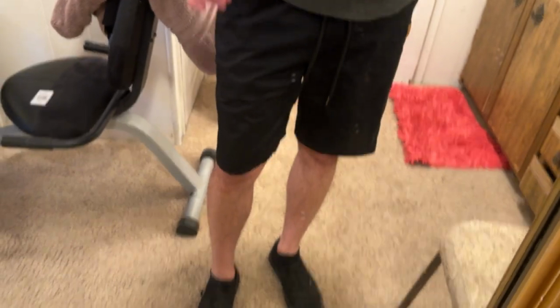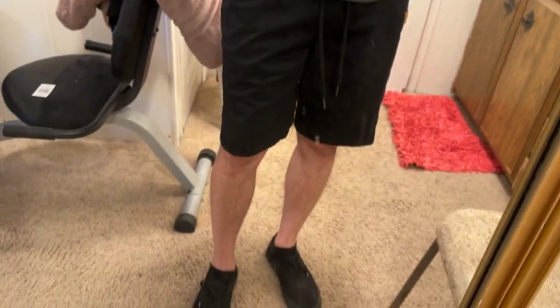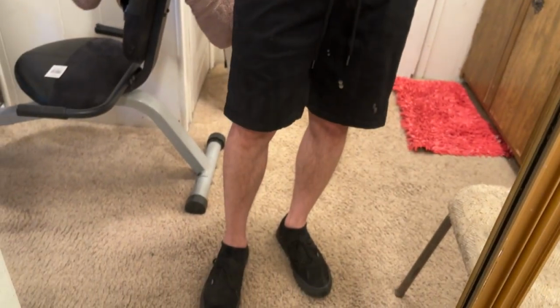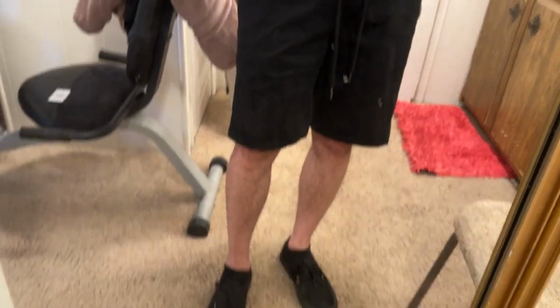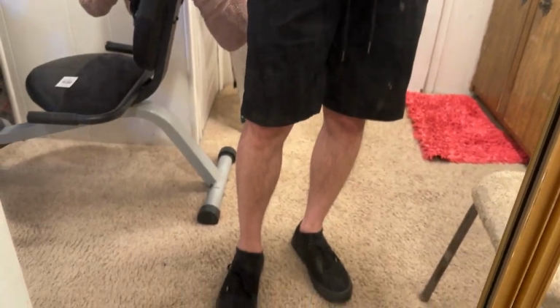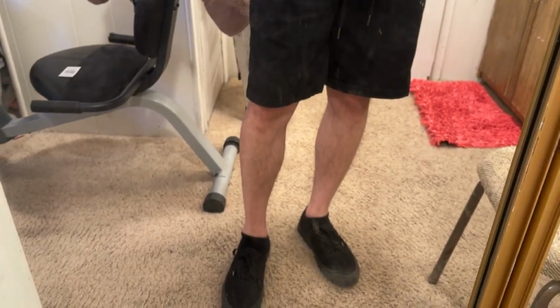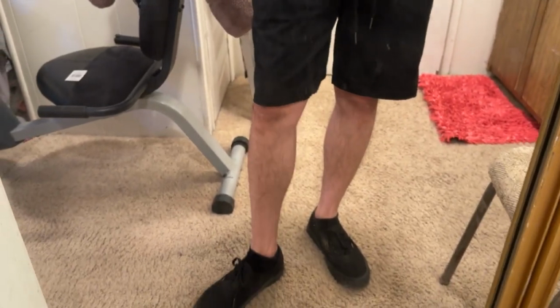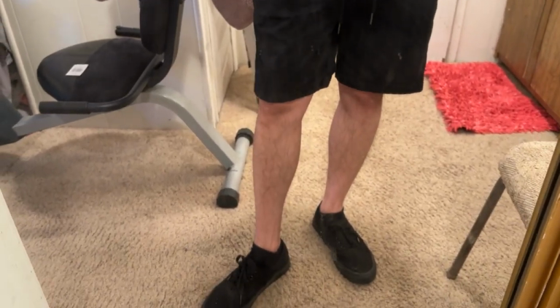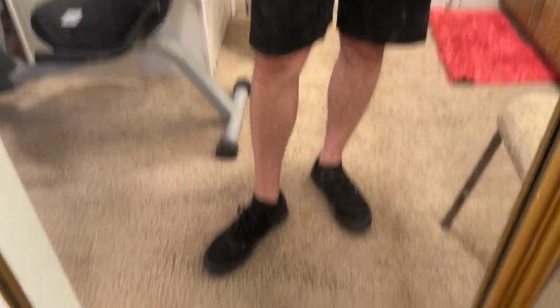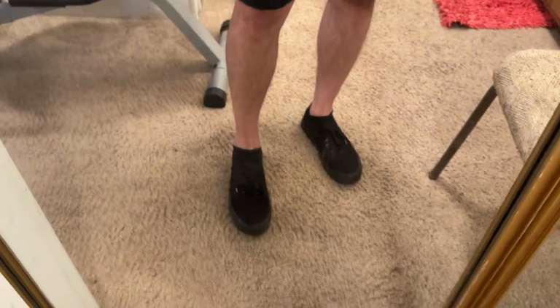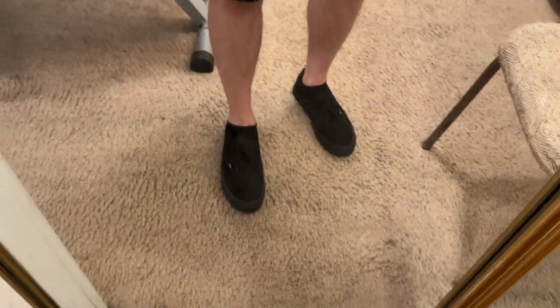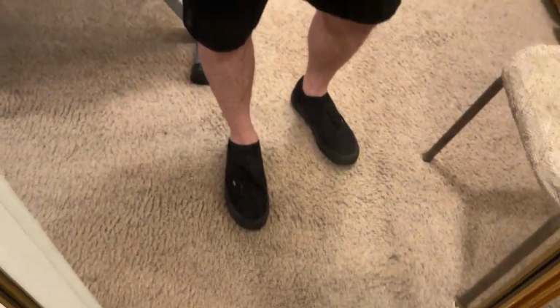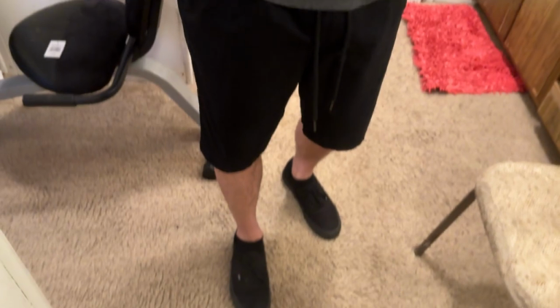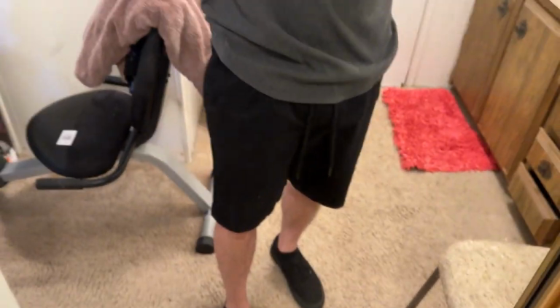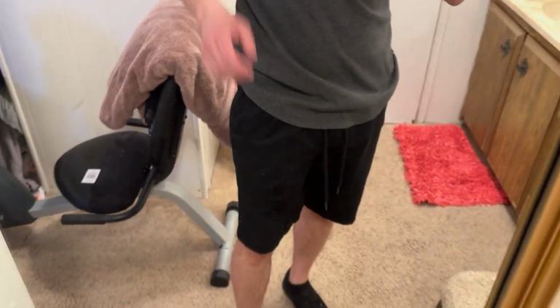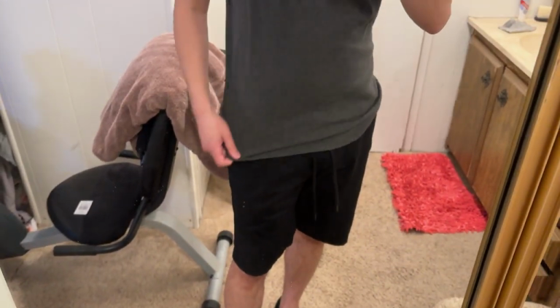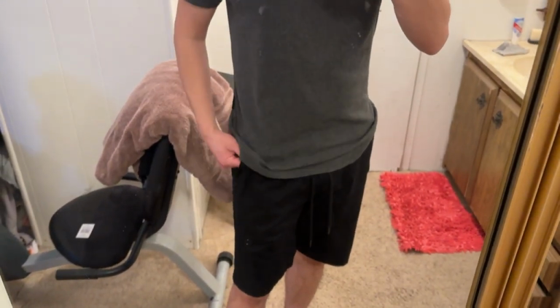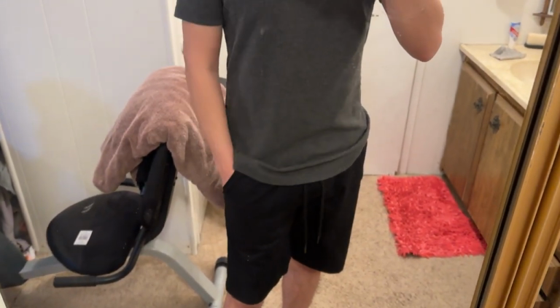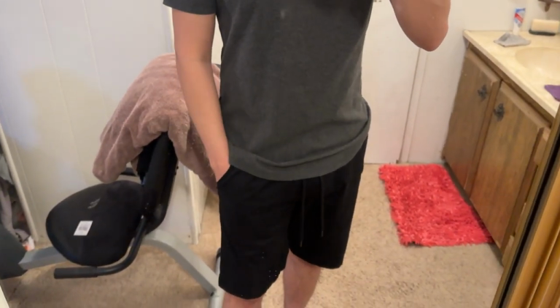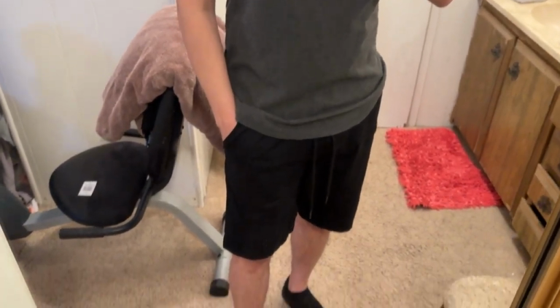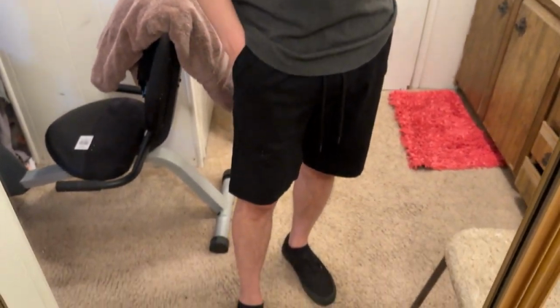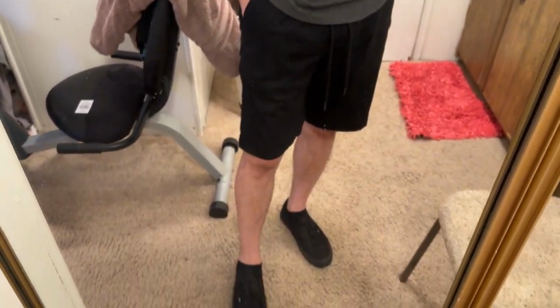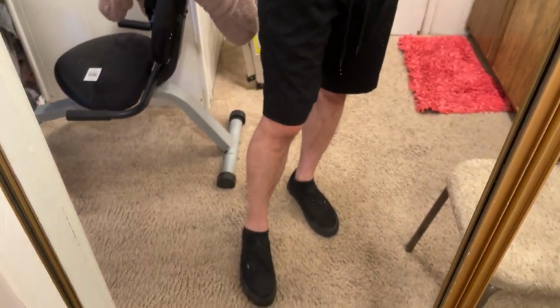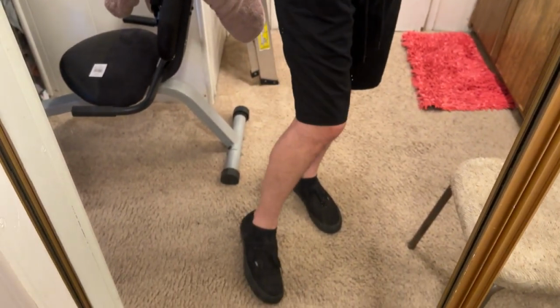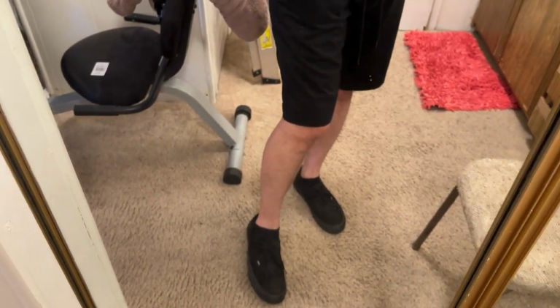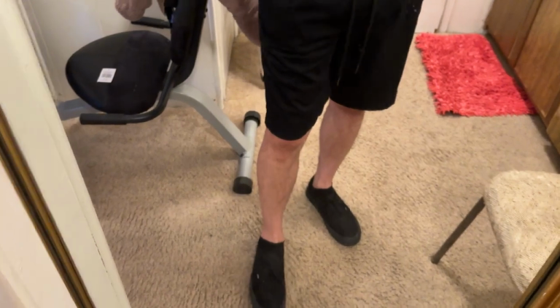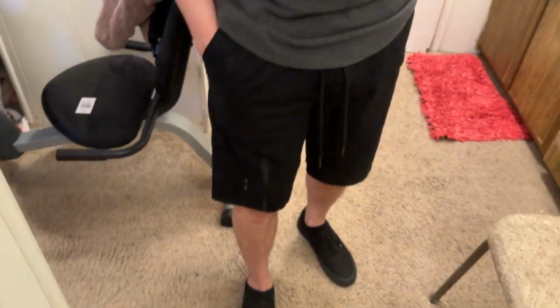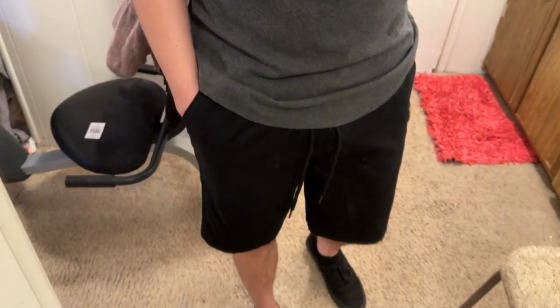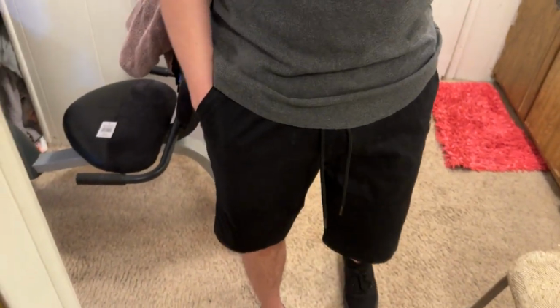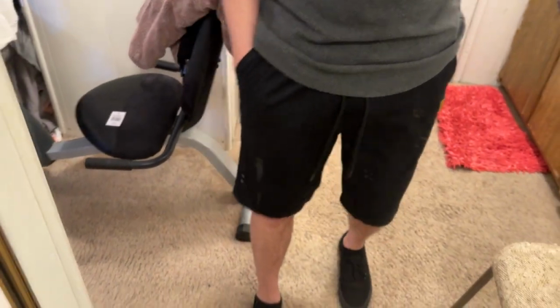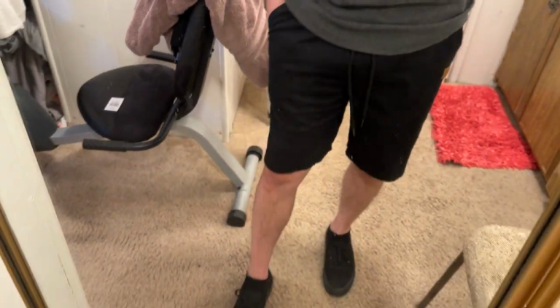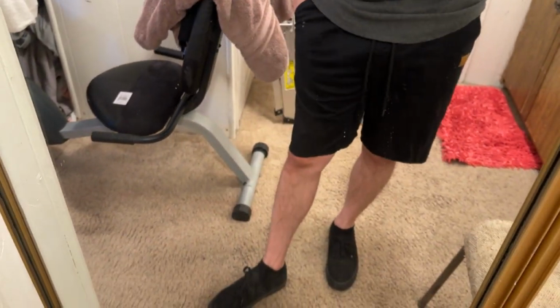They fit me at about knee height. I've got some black shoes on and a normal gray t-shirt, and the shorts really do just go with everything, especially in the color black like I have.